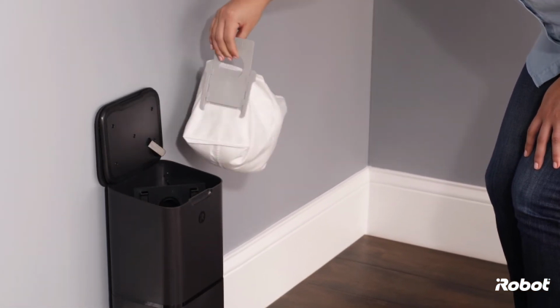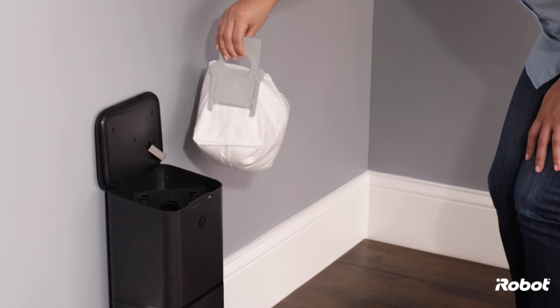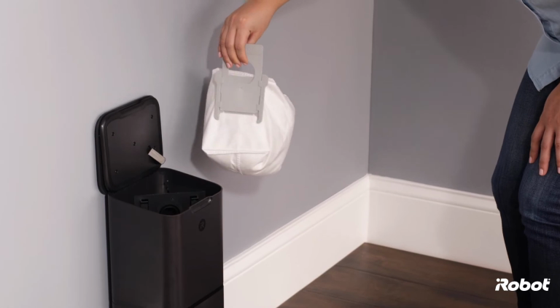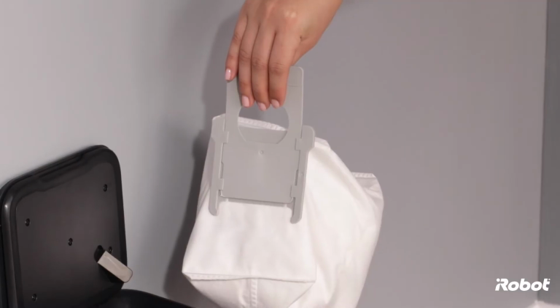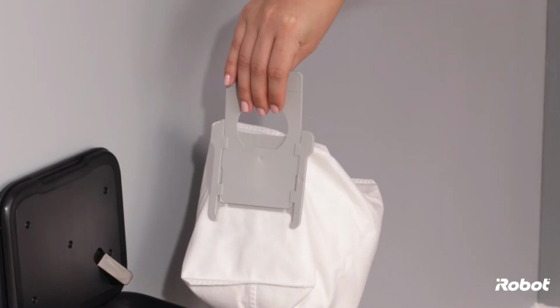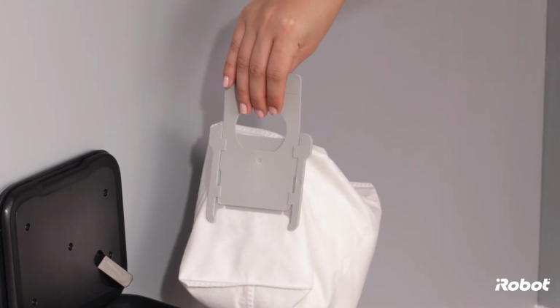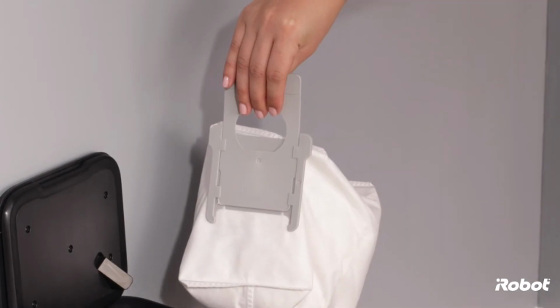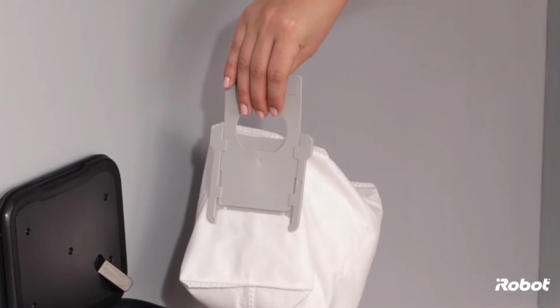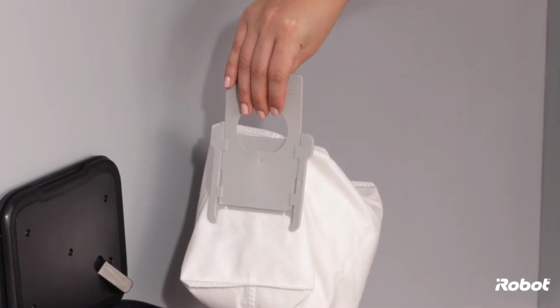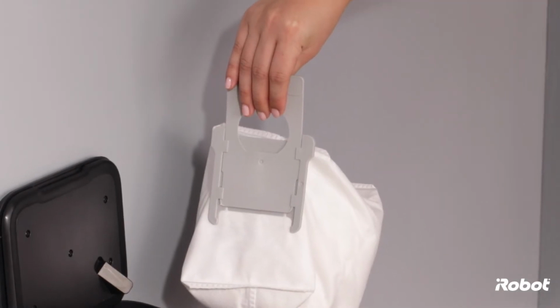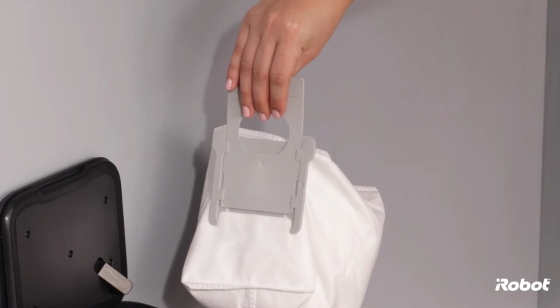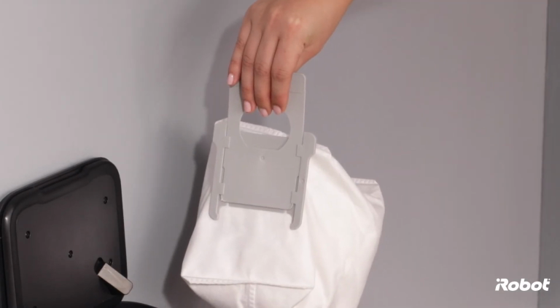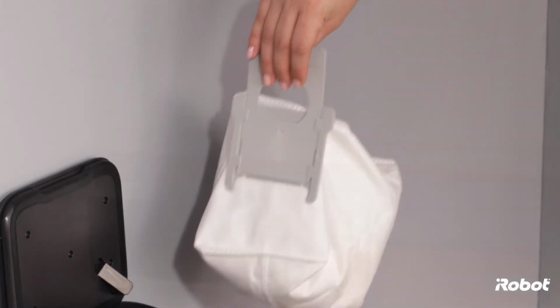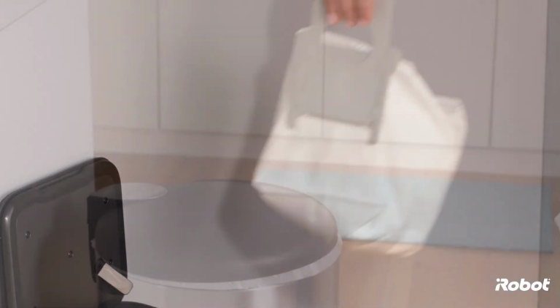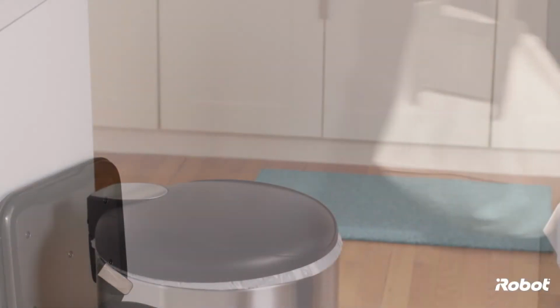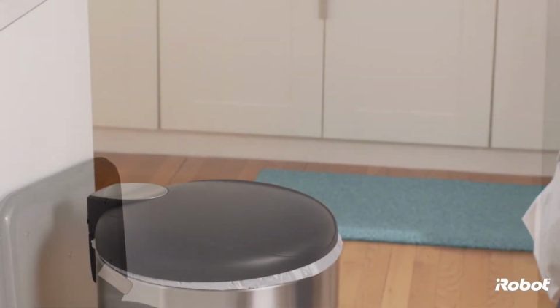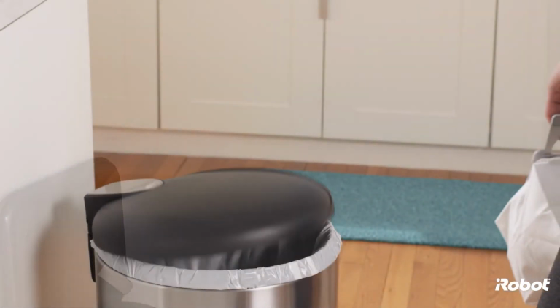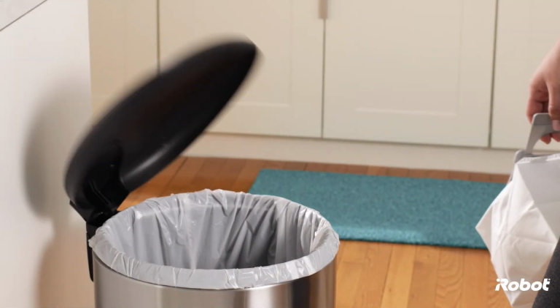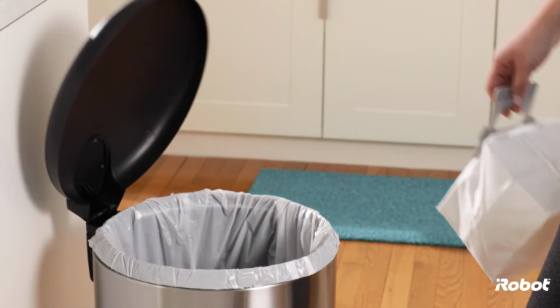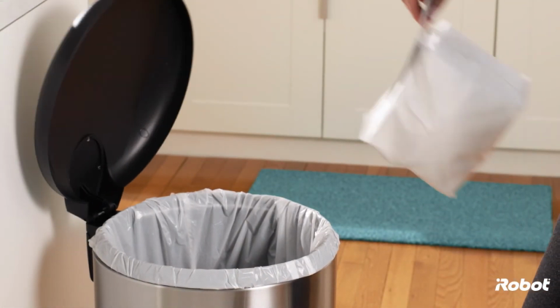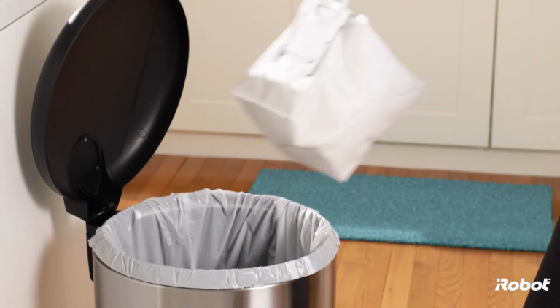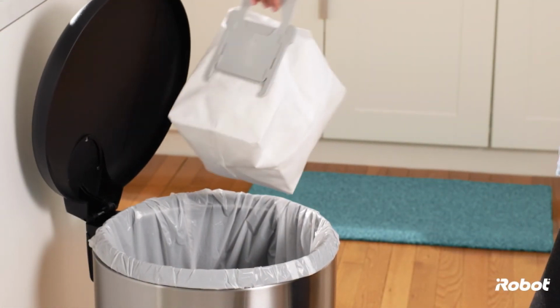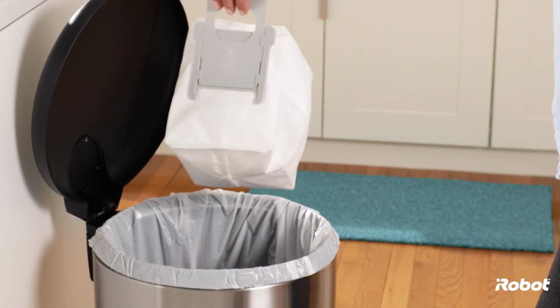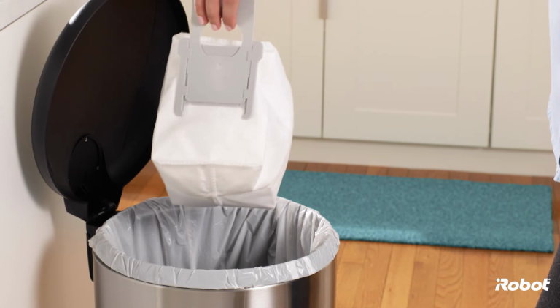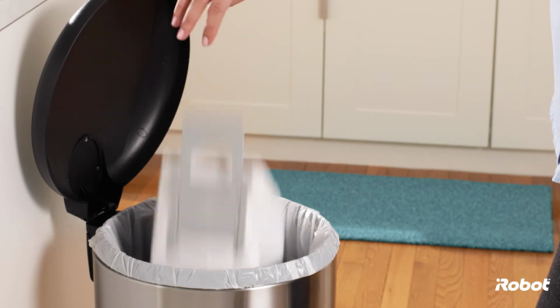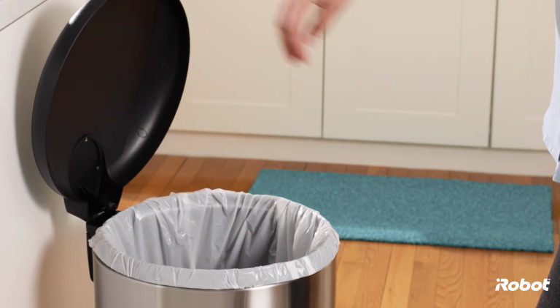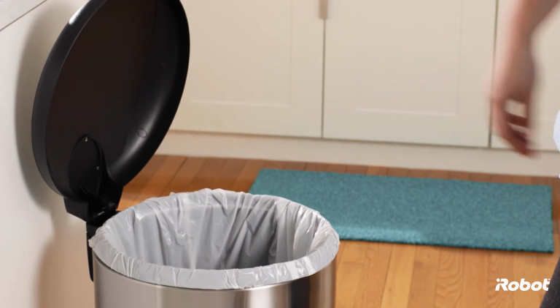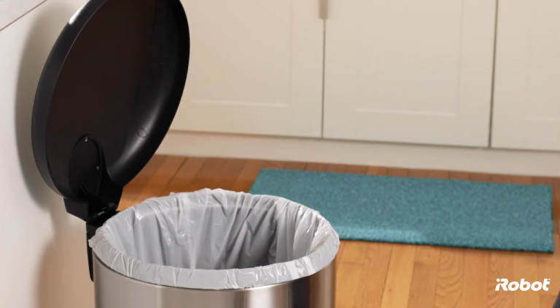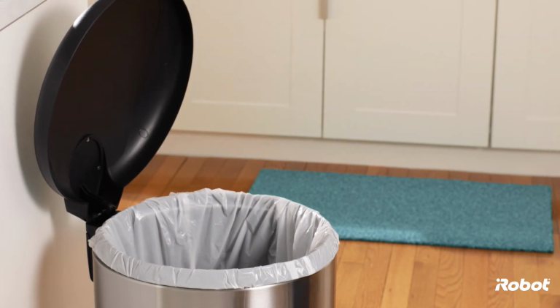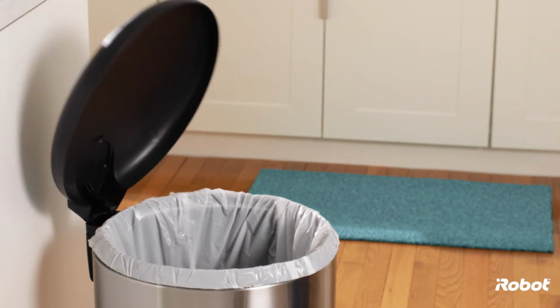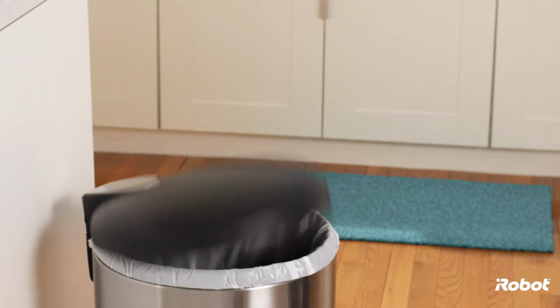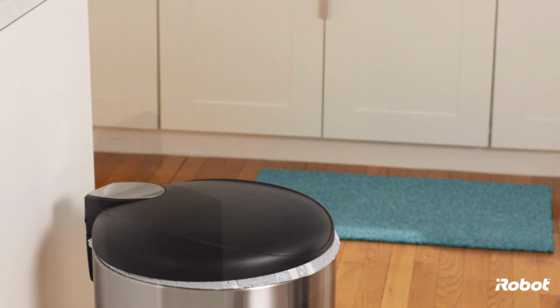The card will seal the bag so the dust and debris can't get out. Drop the full bag into a trash container.